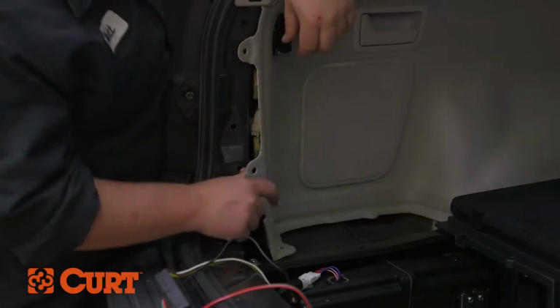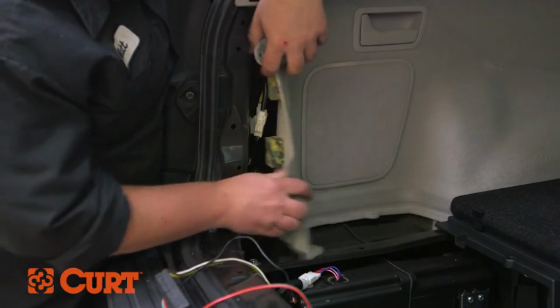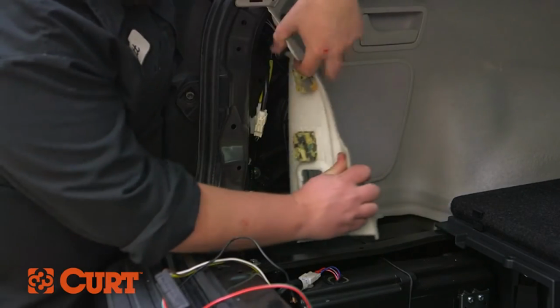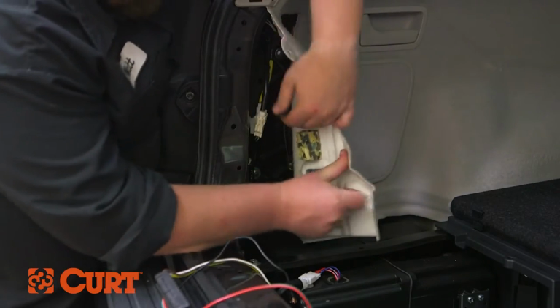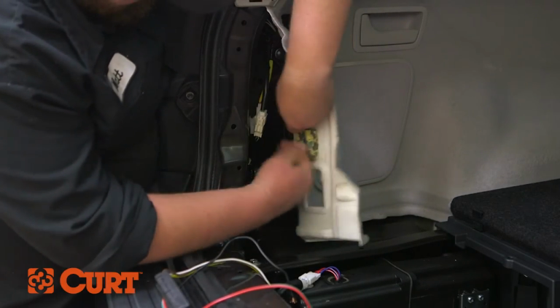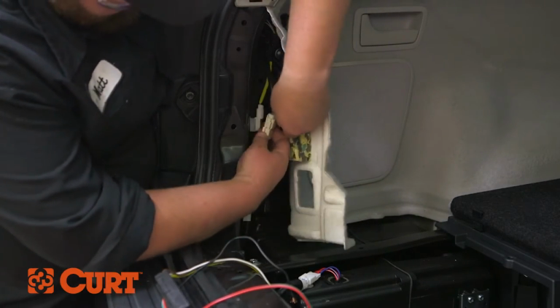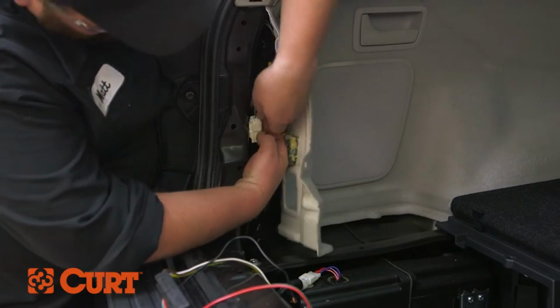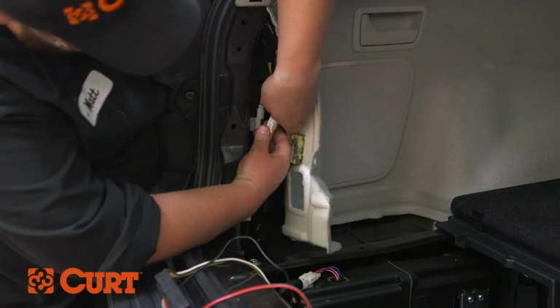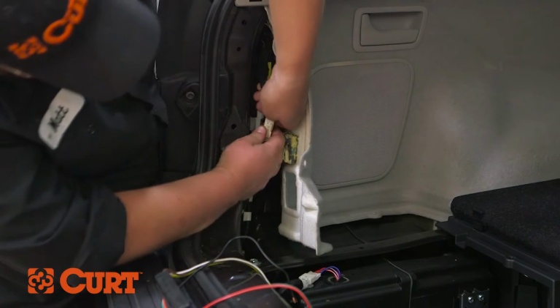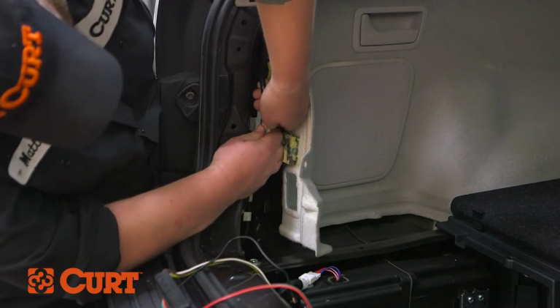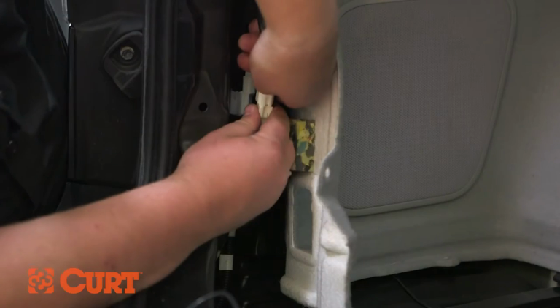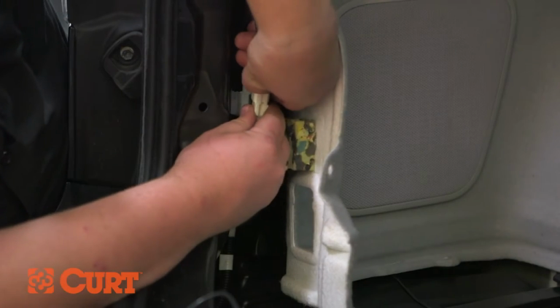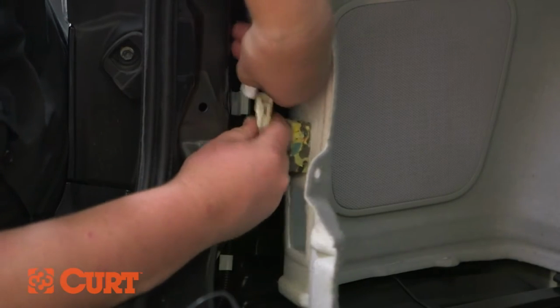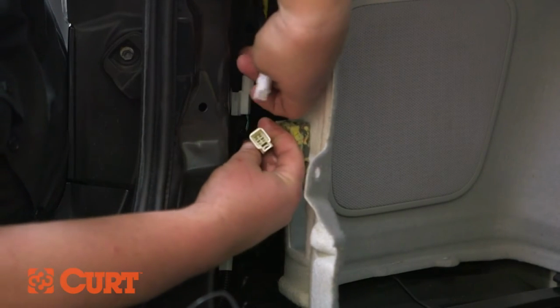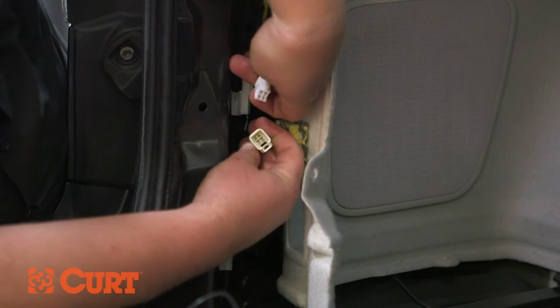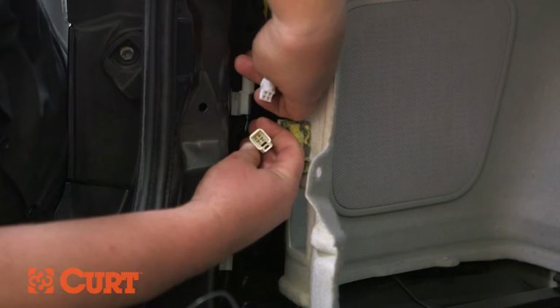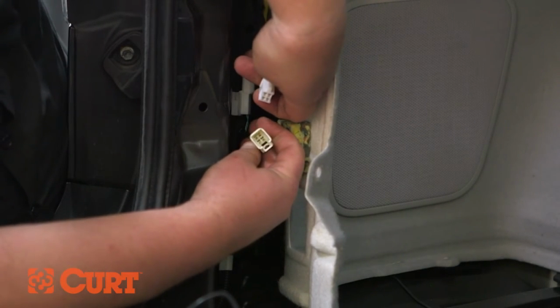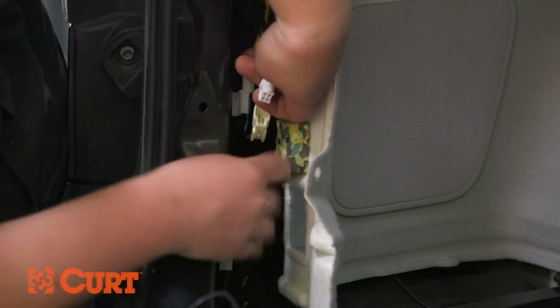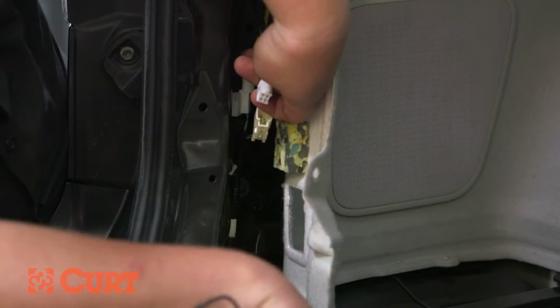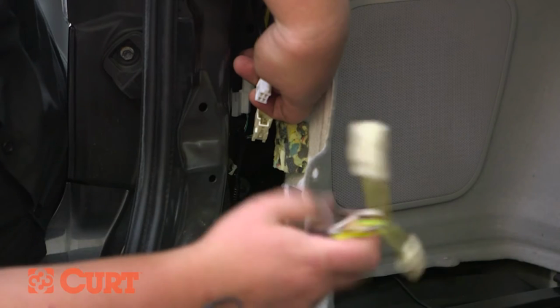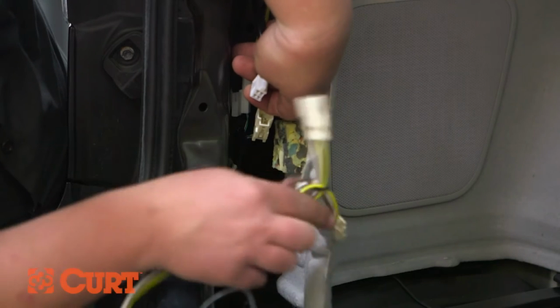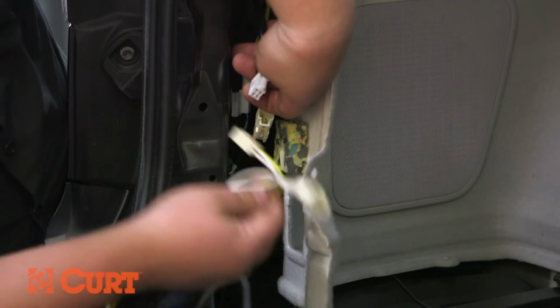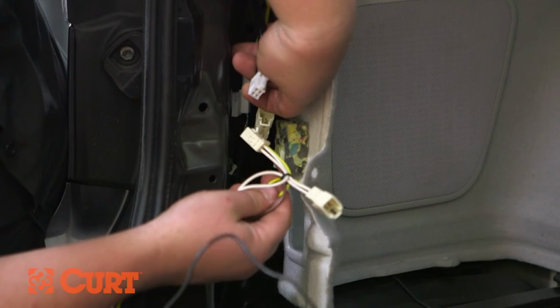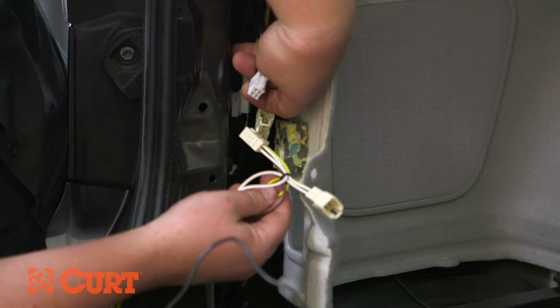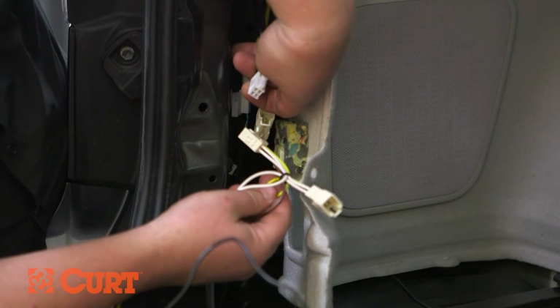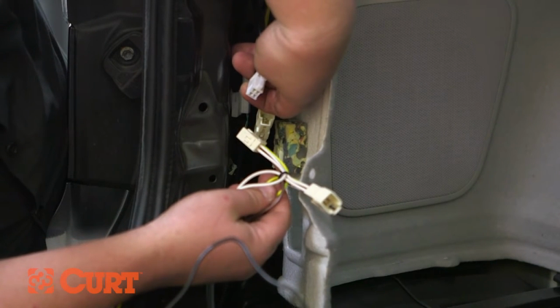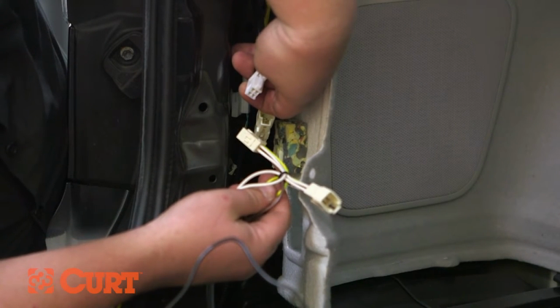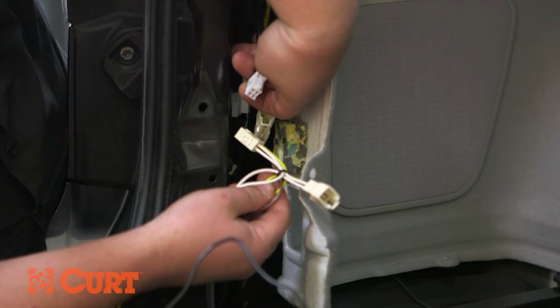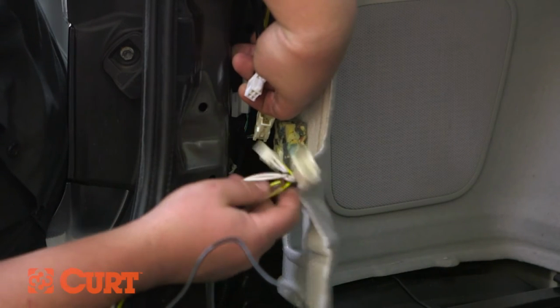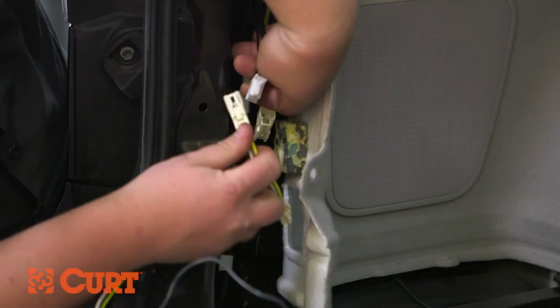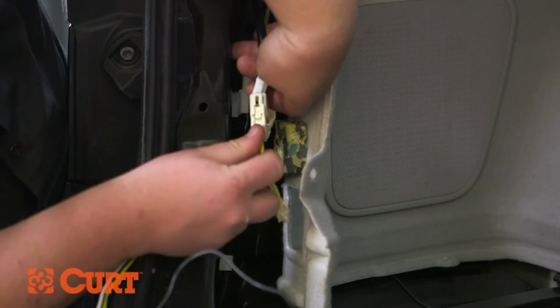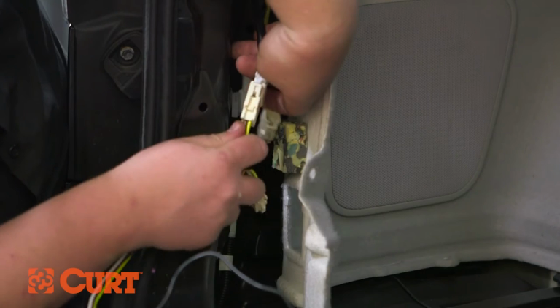Carefully pull back the trim on the driver's side and locate the vehicle's taillight wiring harness. Separate the taillight wiring harness connectors from the taillight. Insert the Curt wiring harness with the yellow wire between the corresponding taillight housing connector, making sure all locking tabs are in place.